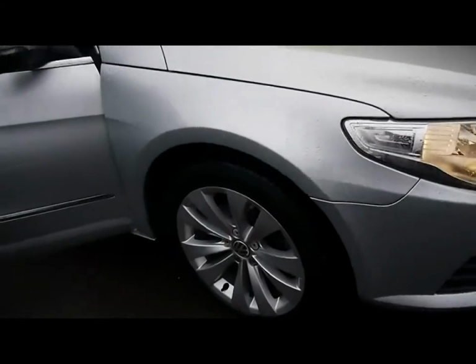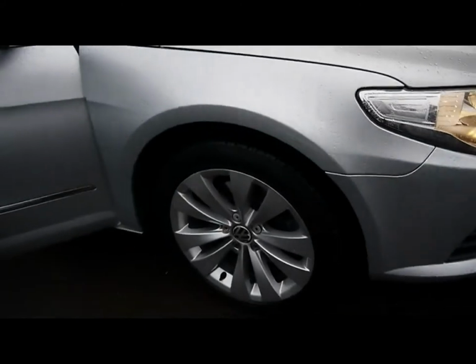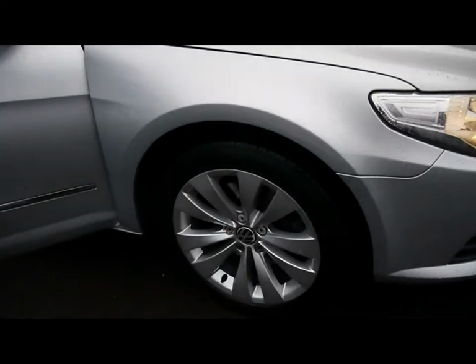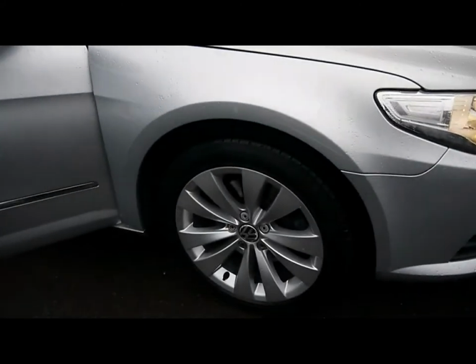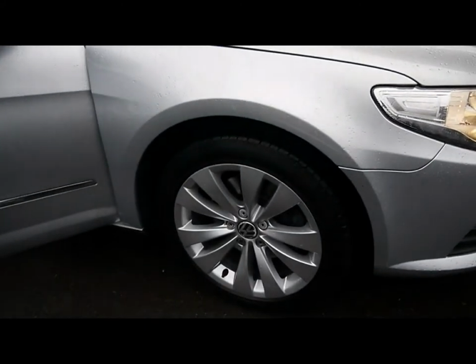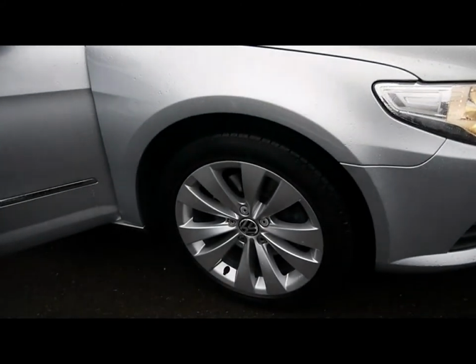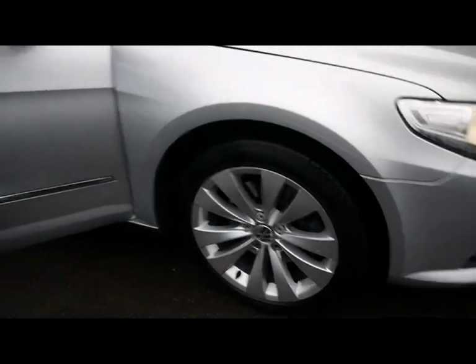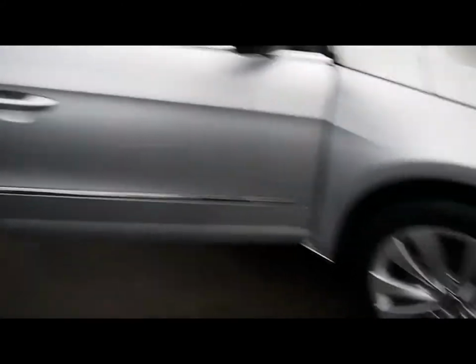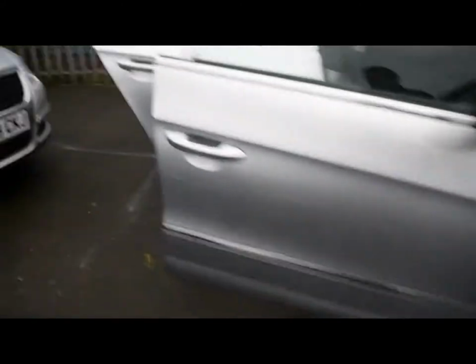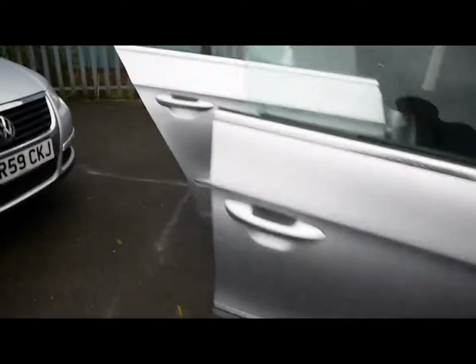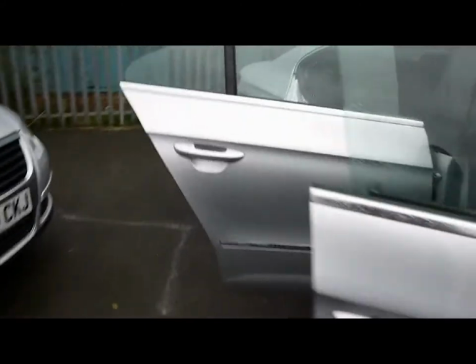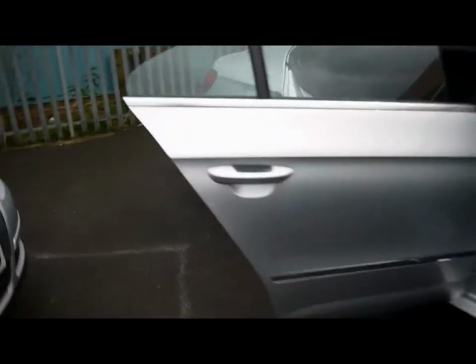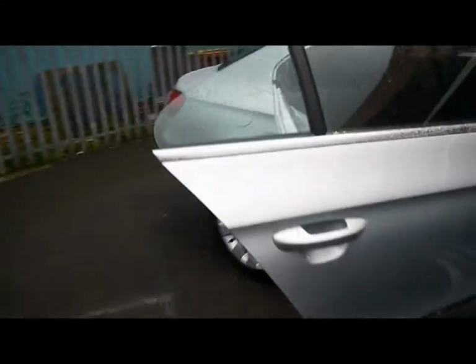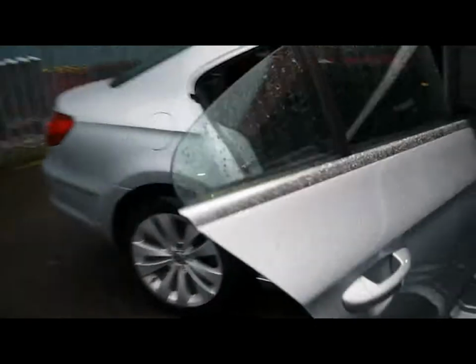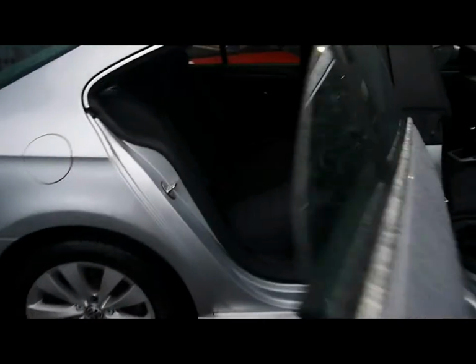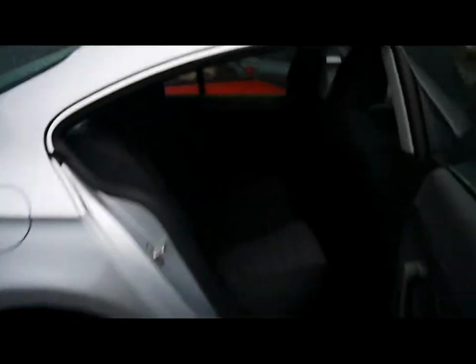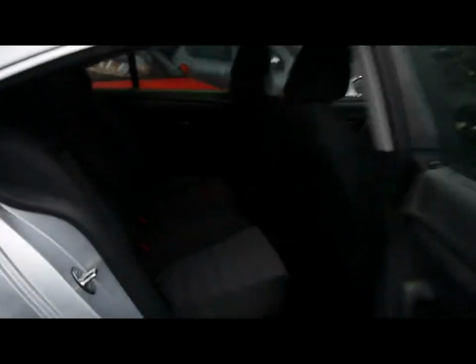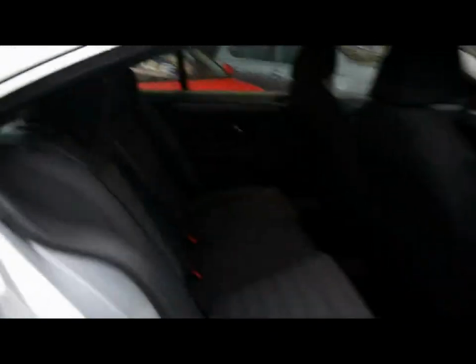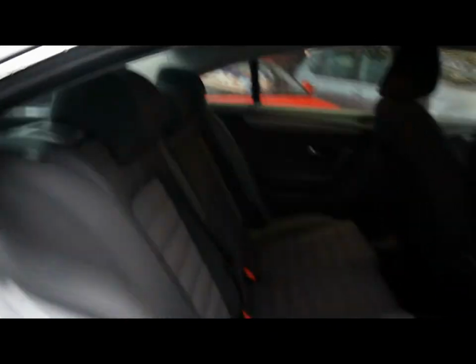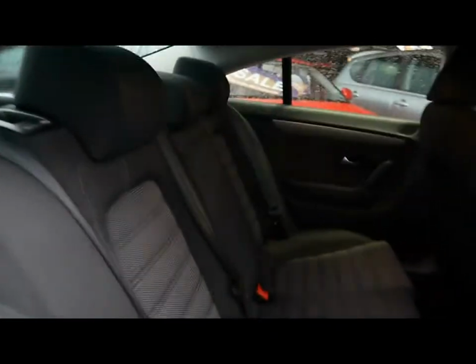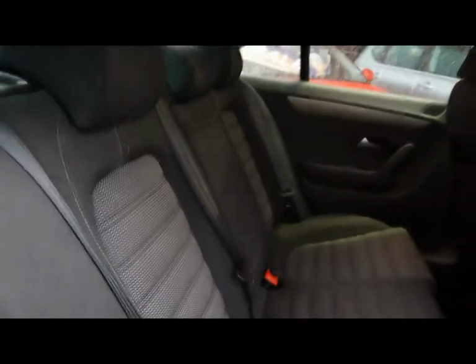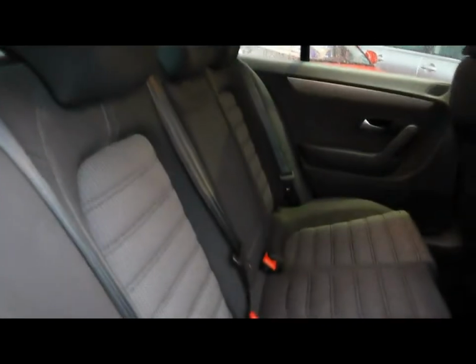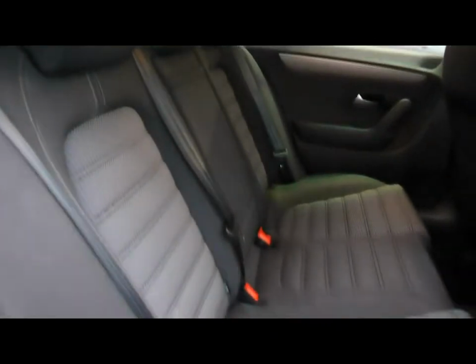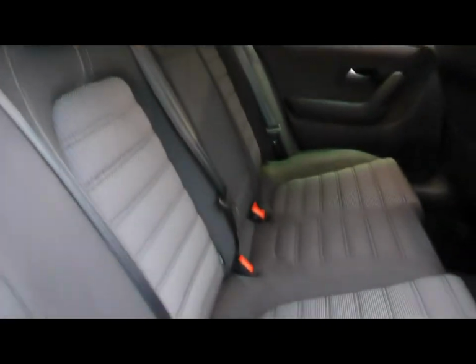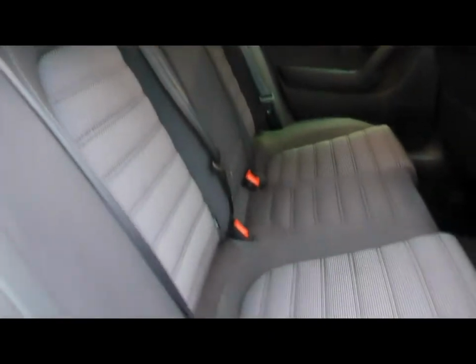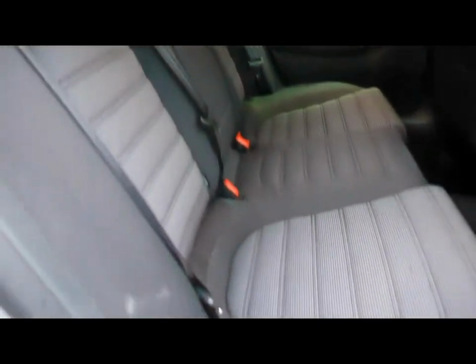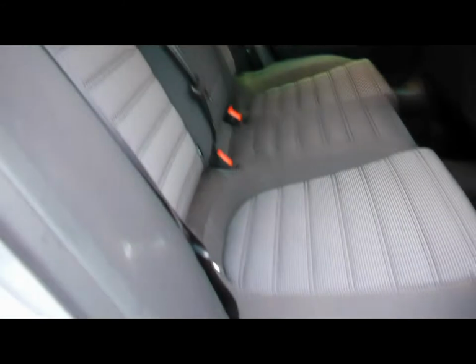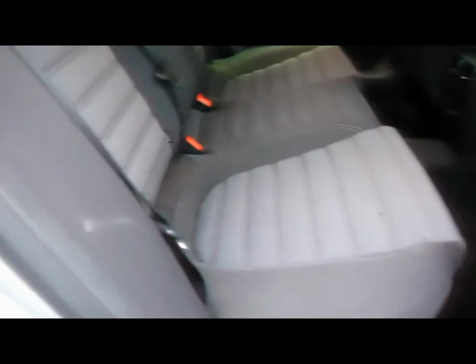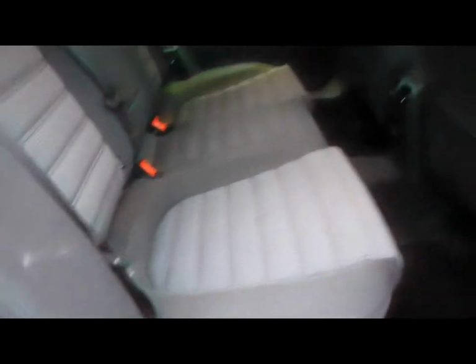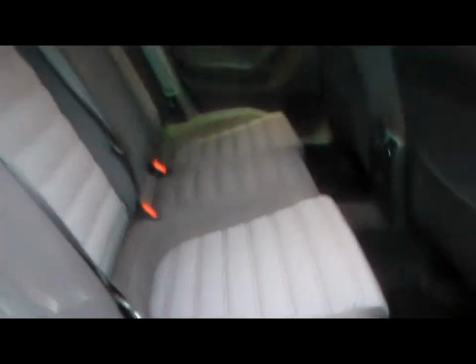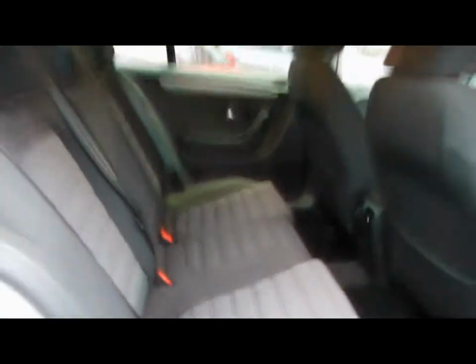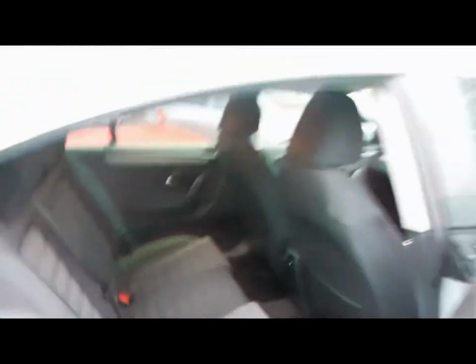17 inch alloys. Inside the car, we have black and grey cloth upholstery with isofix child seat supports, and no rips, tears or stains to any of the seats front or back.